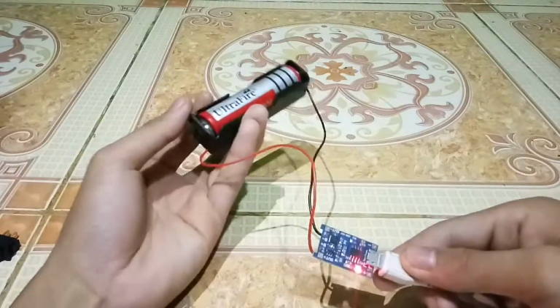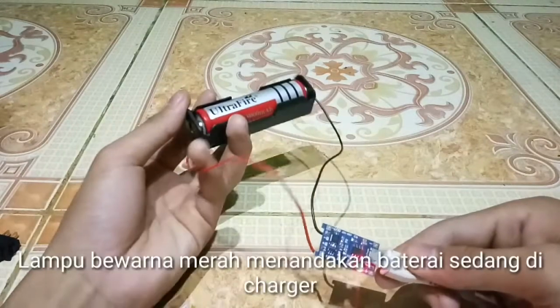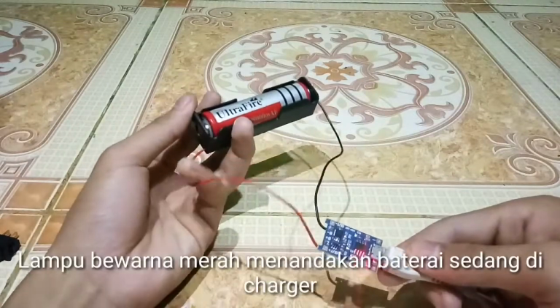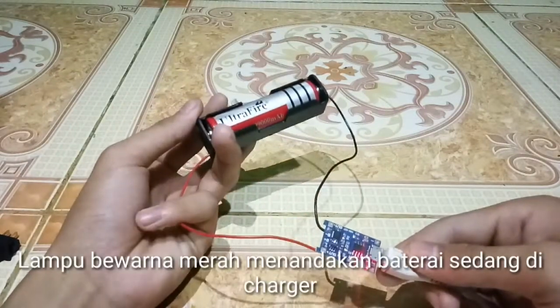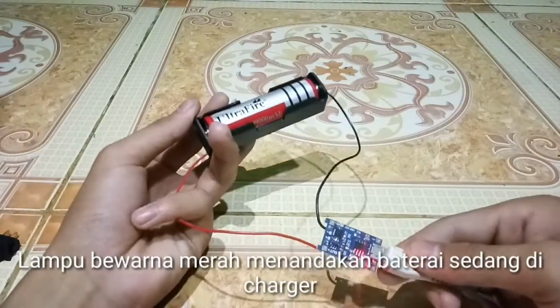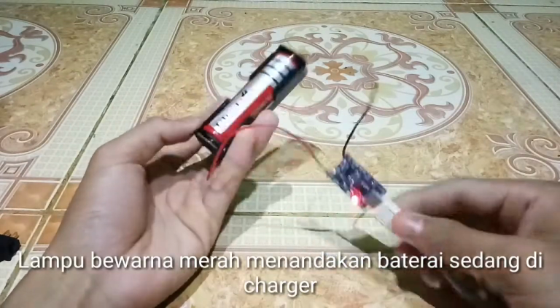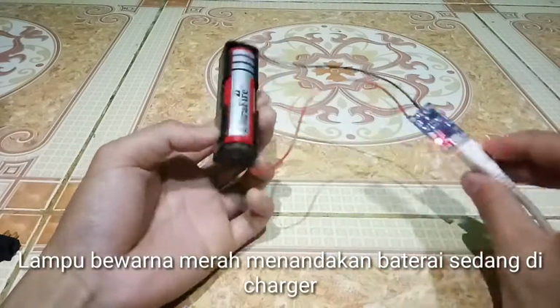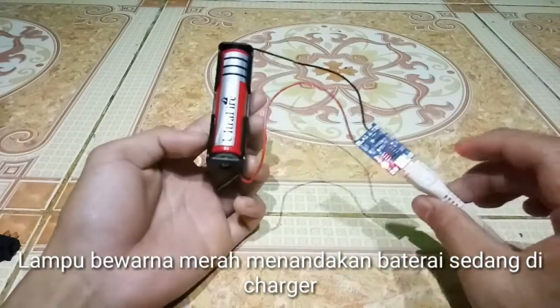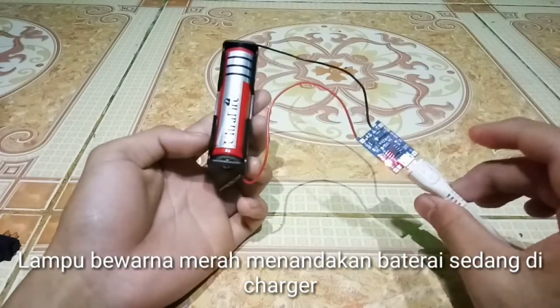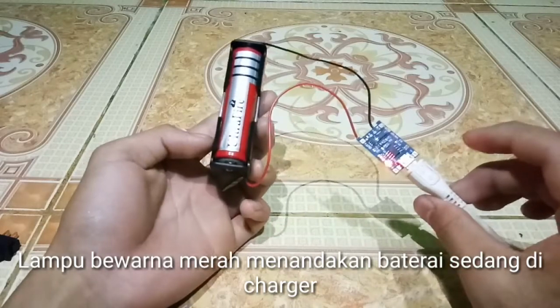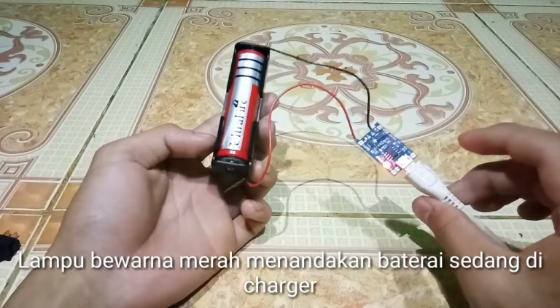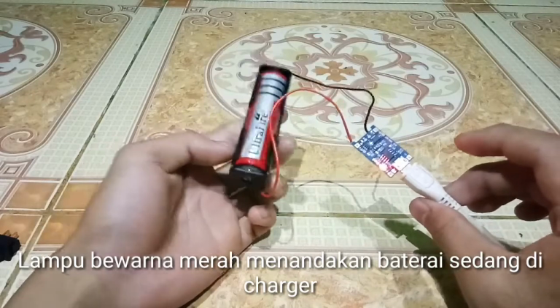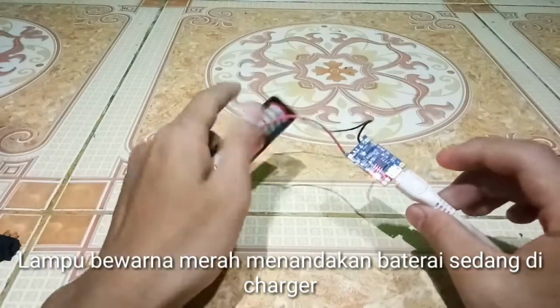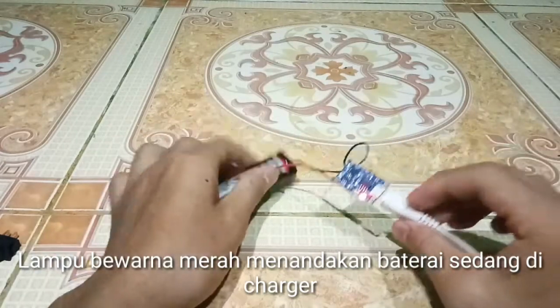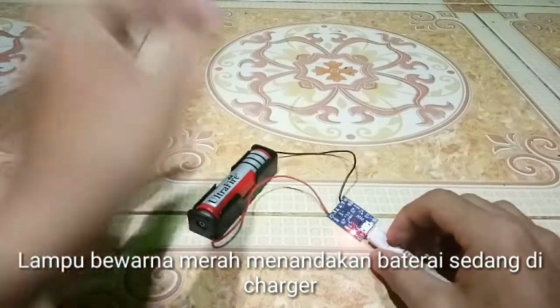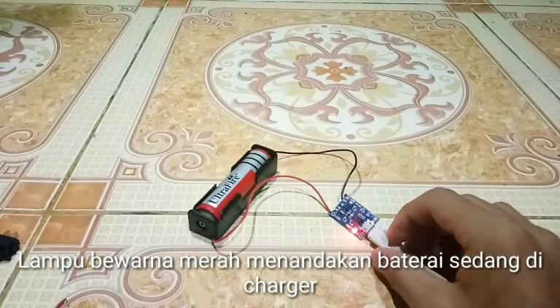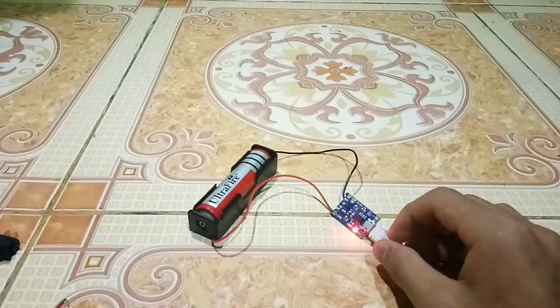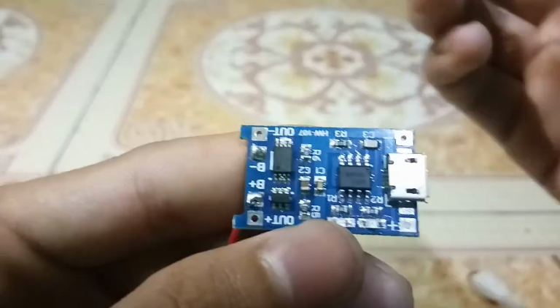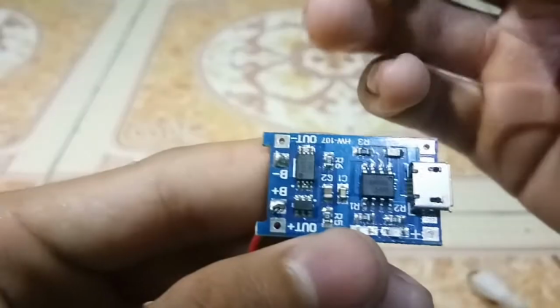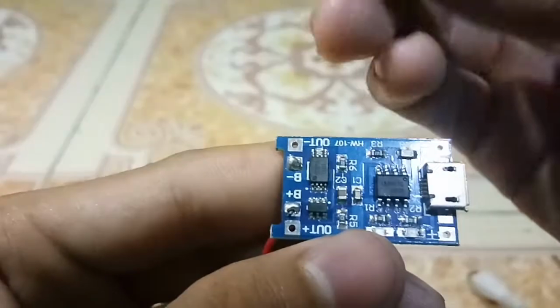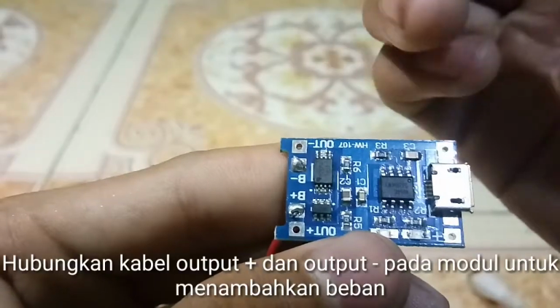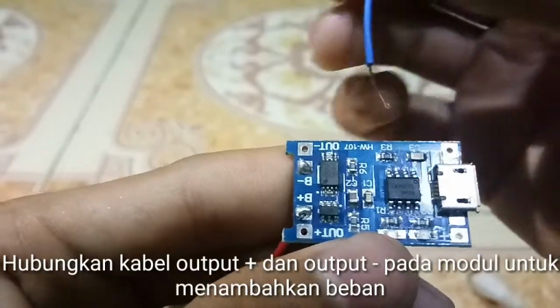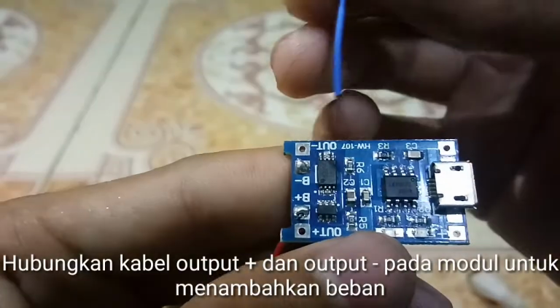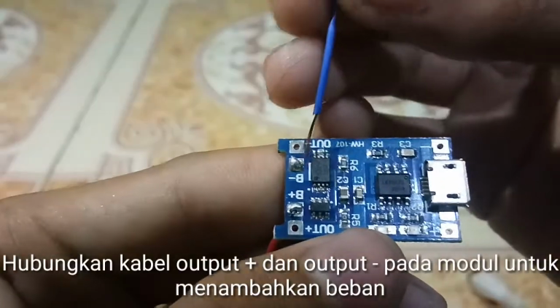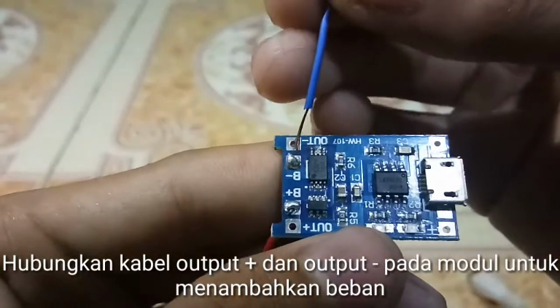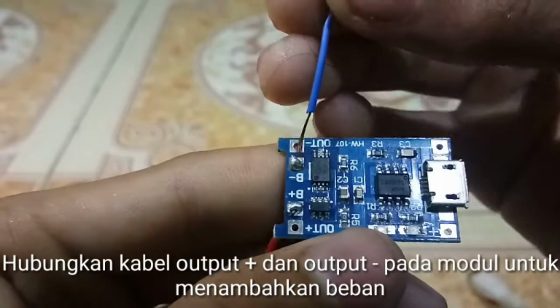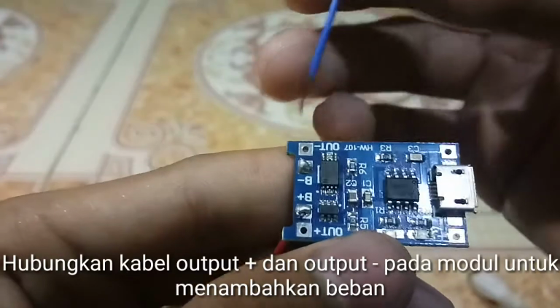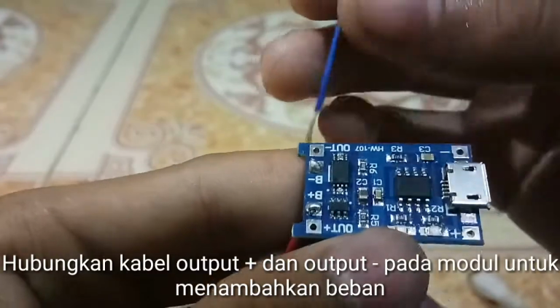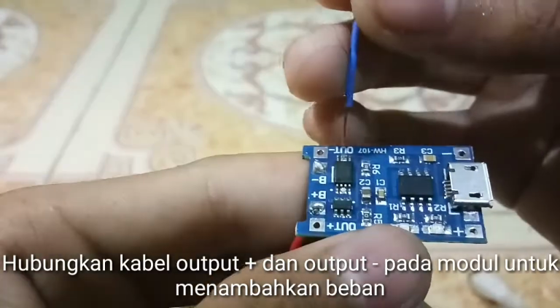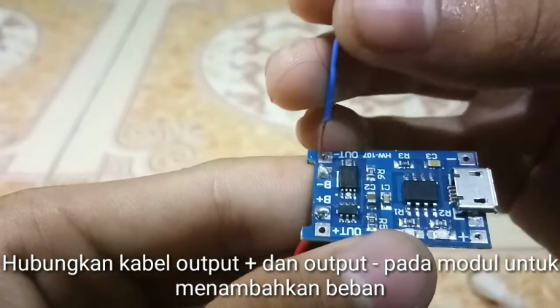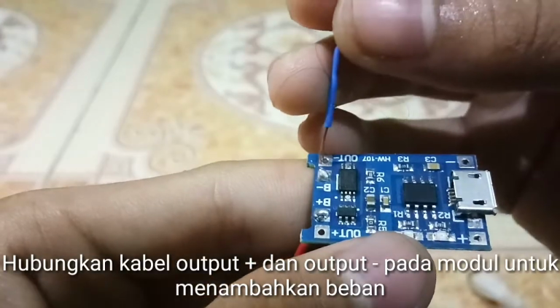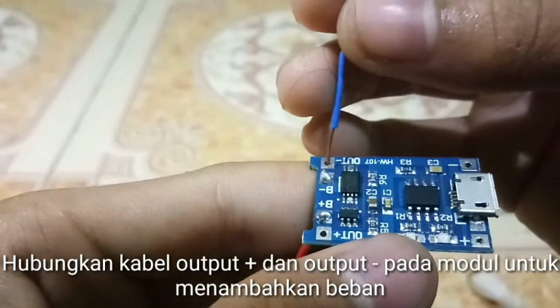The indicator light shows that the battery is currently in the charging state. Connect the cable to the output positive, then the output negative pad of the module.